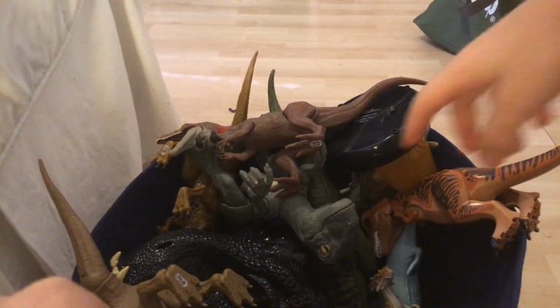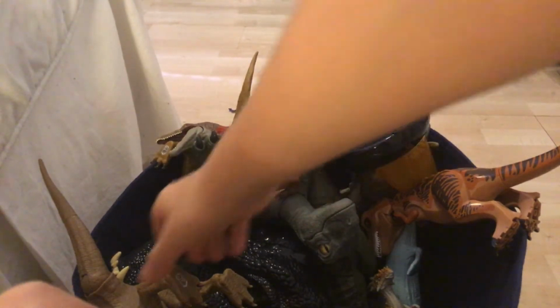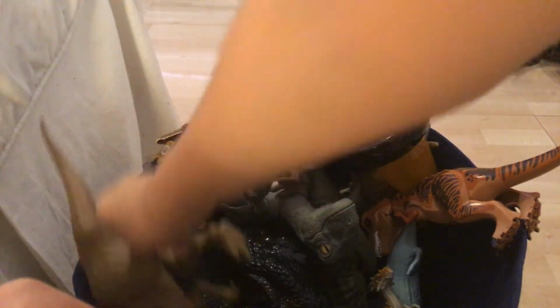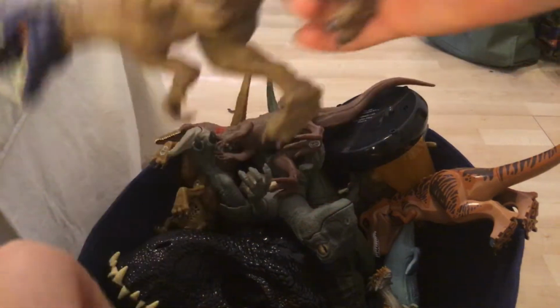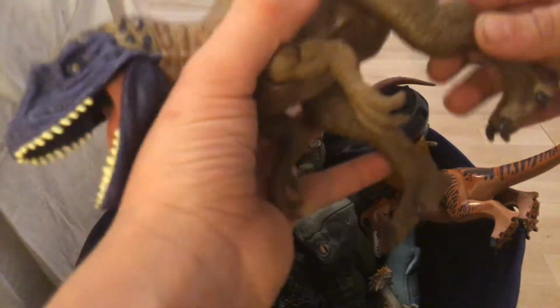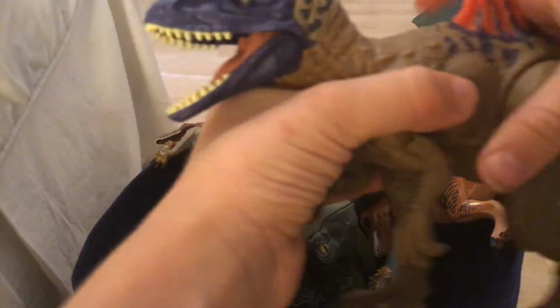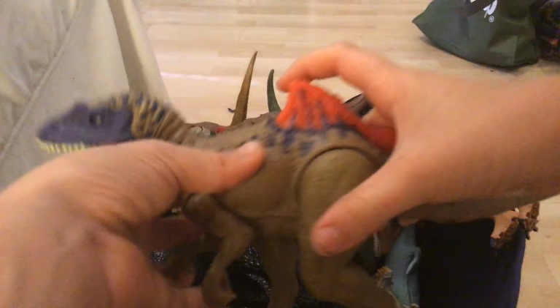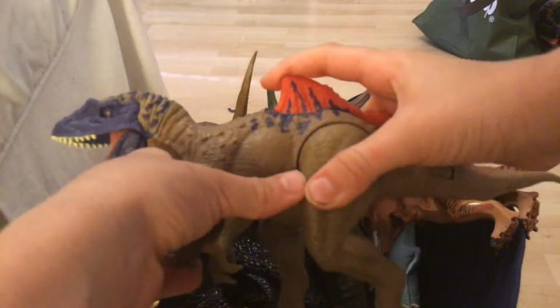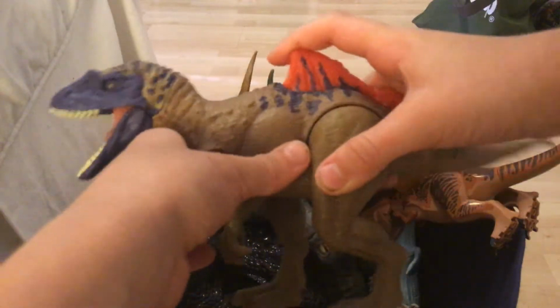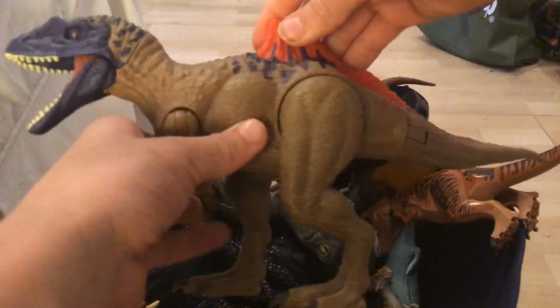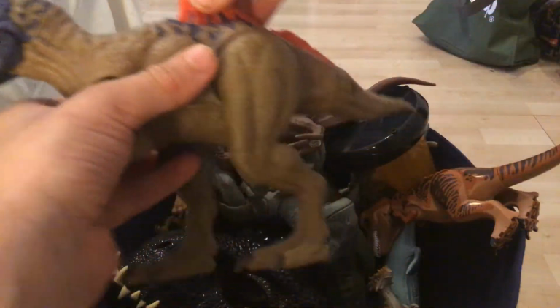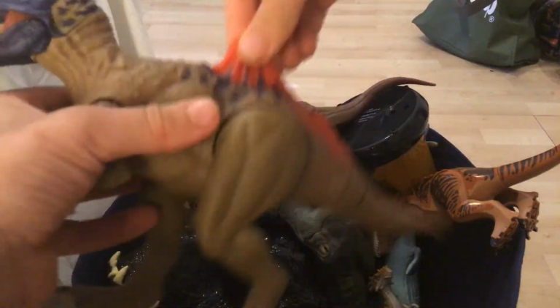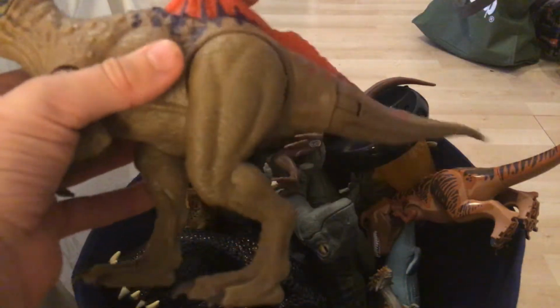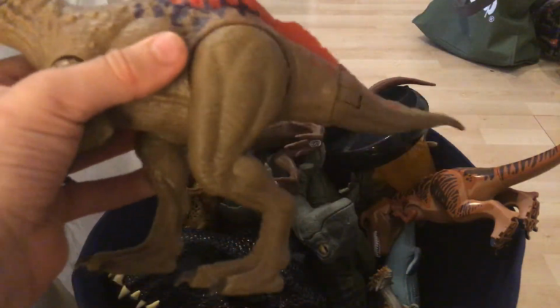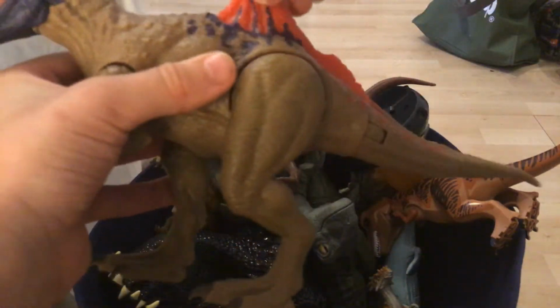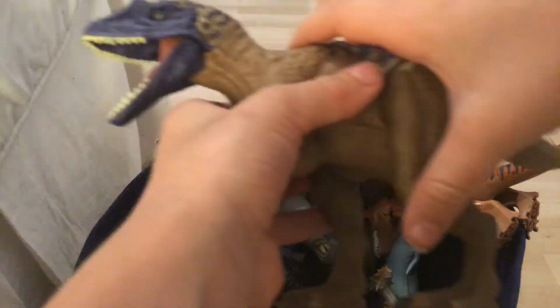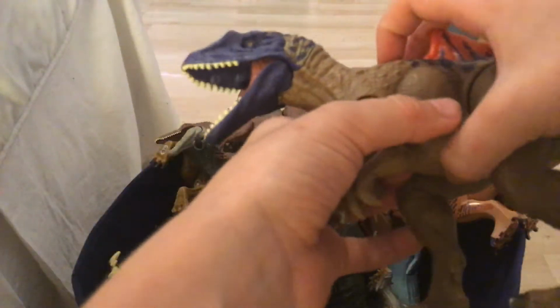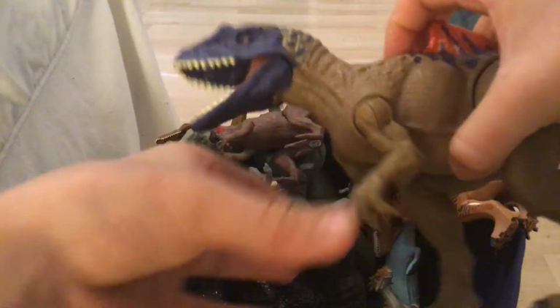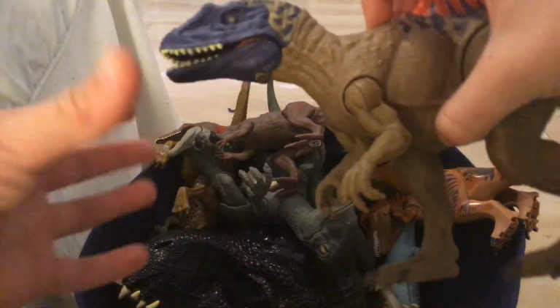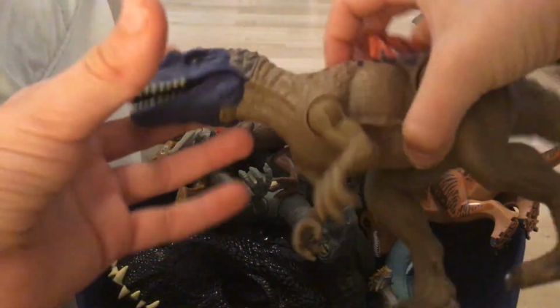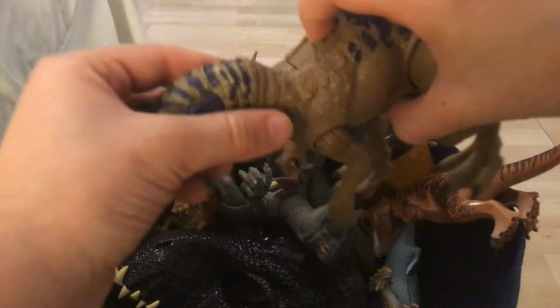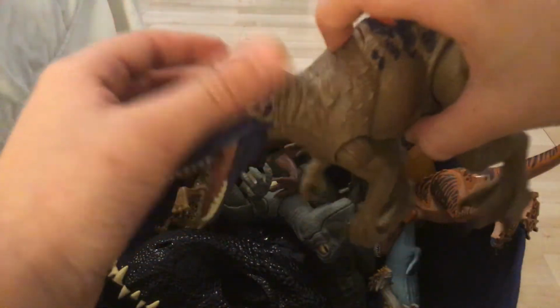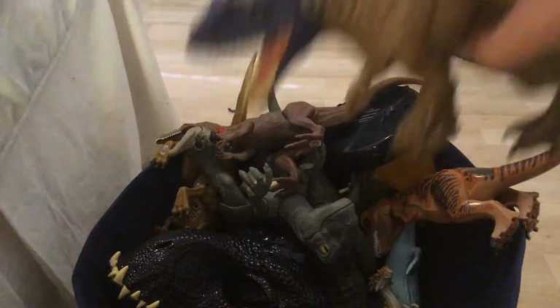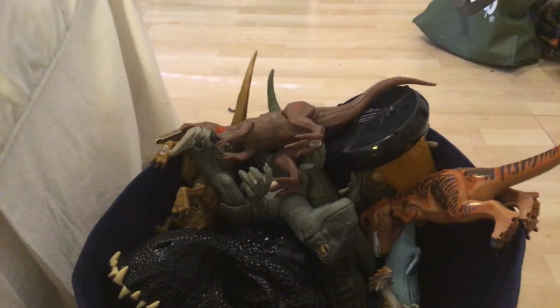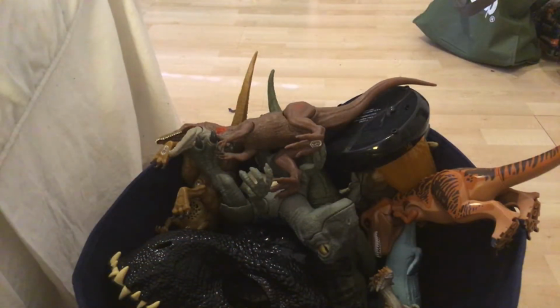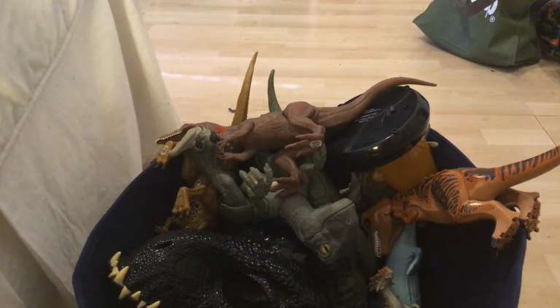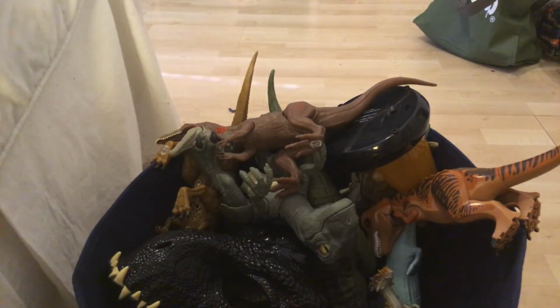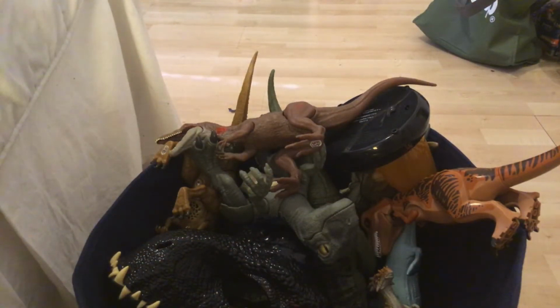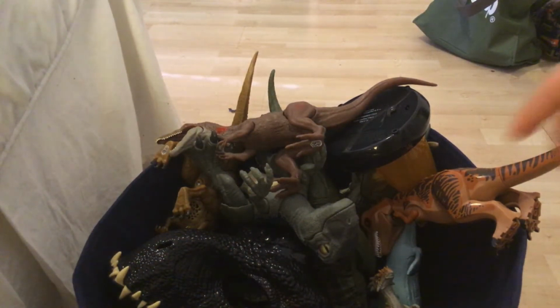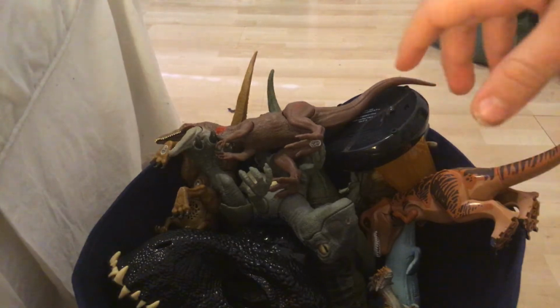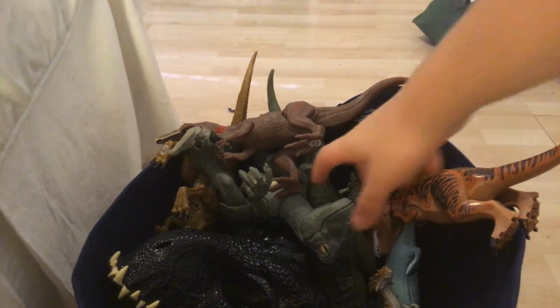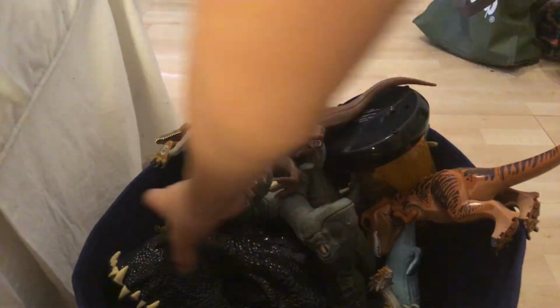Next we have a Concavenator. Here is a button for his tail to activate it, and here is a button for his mouth. Really cool.